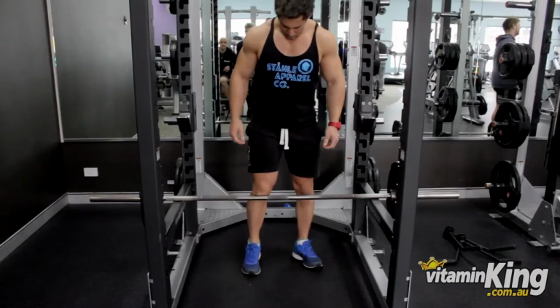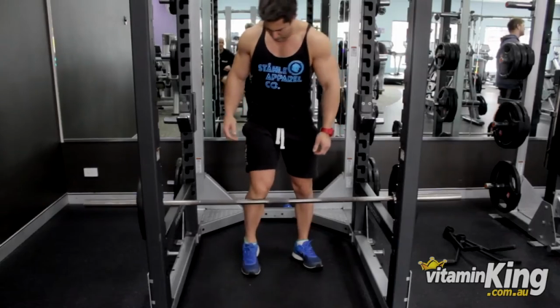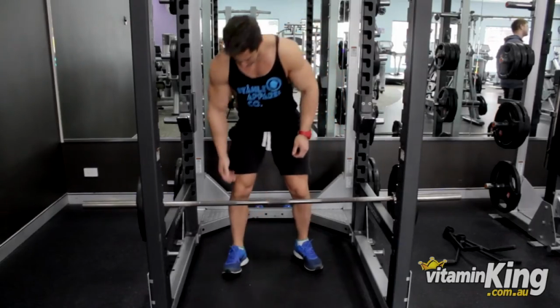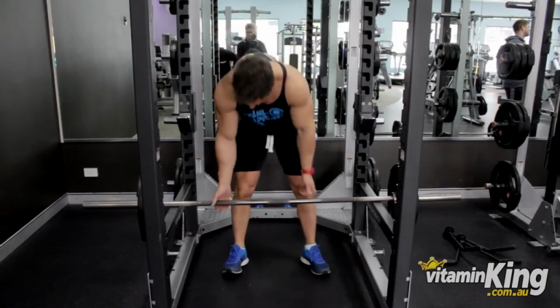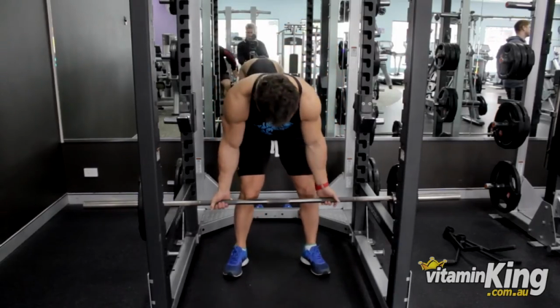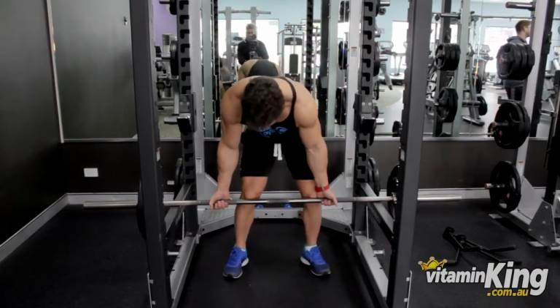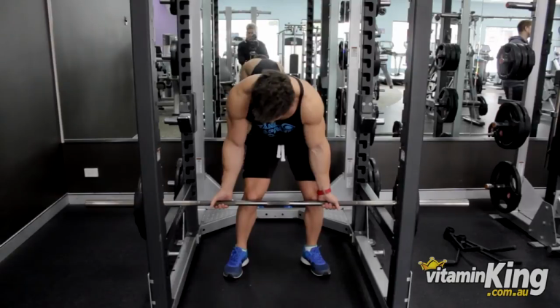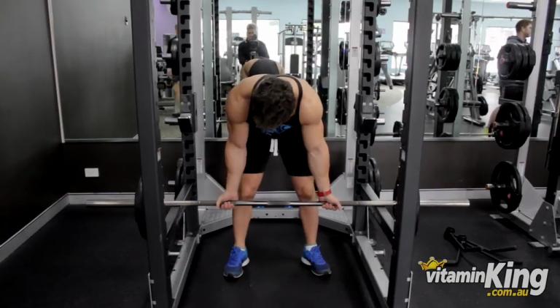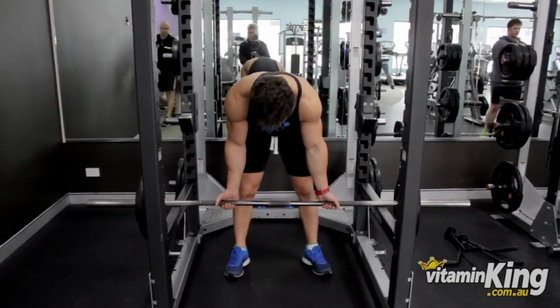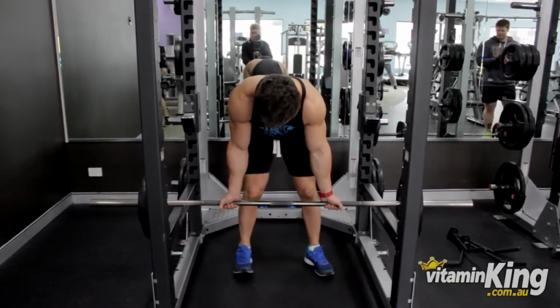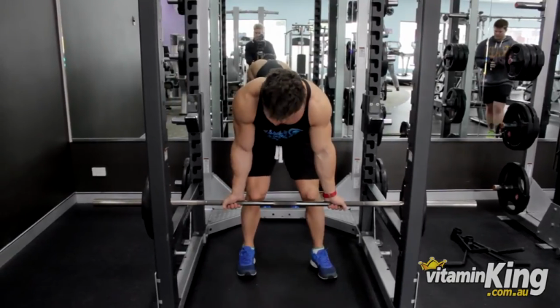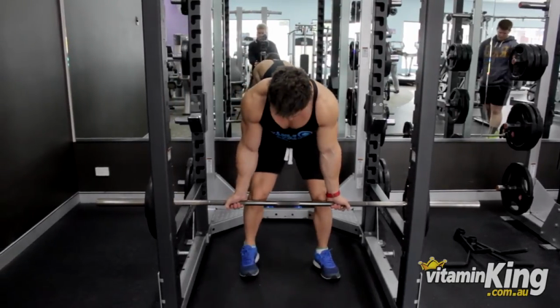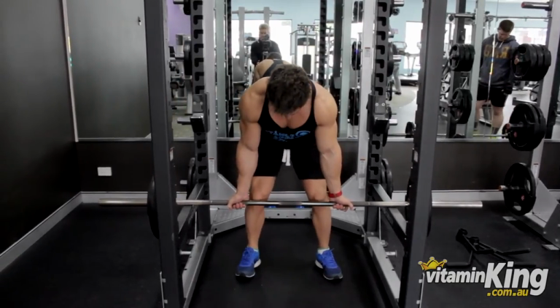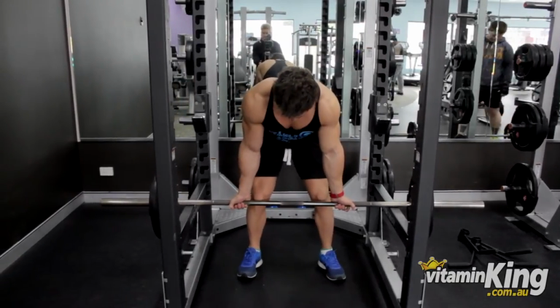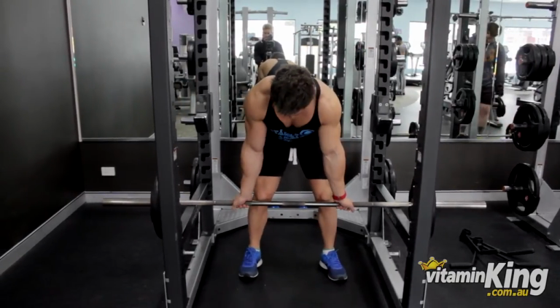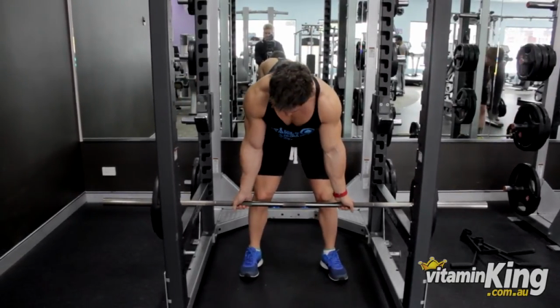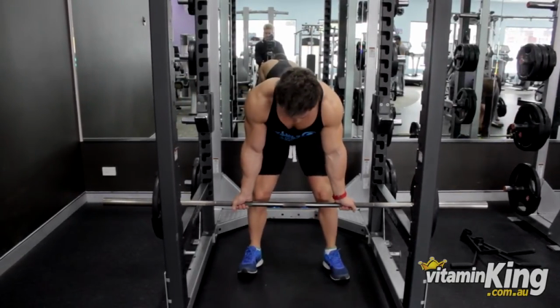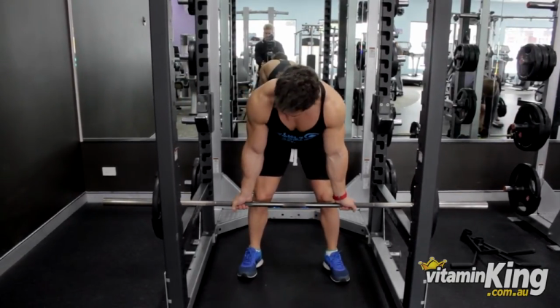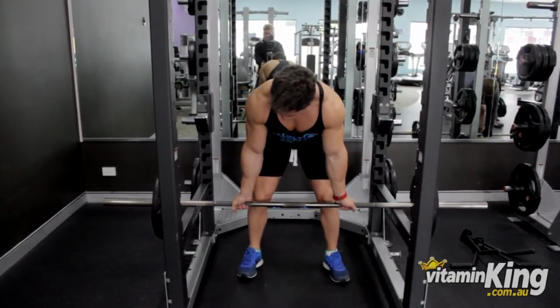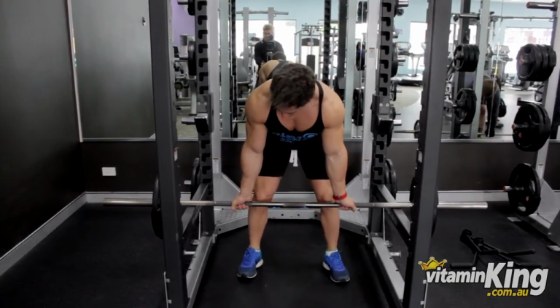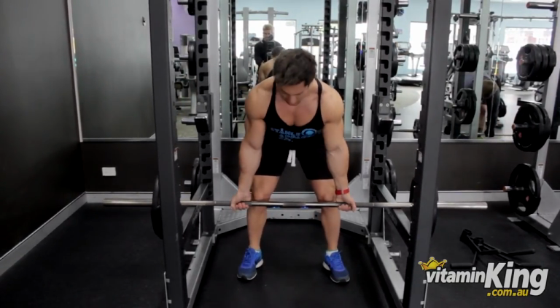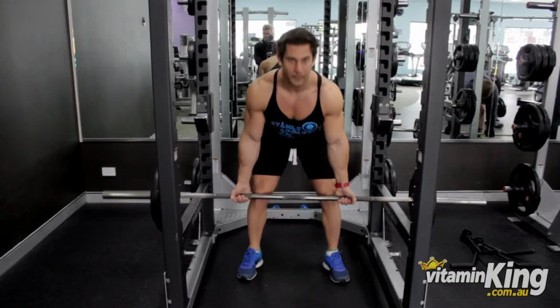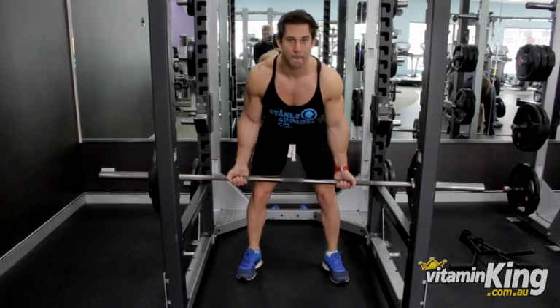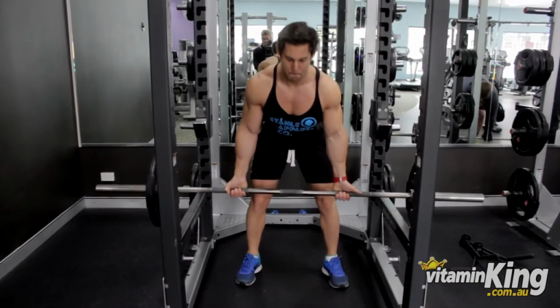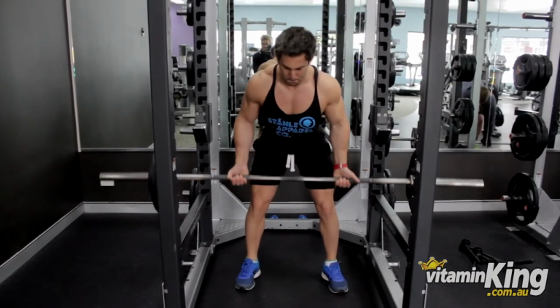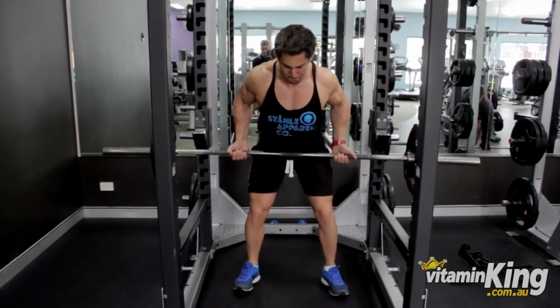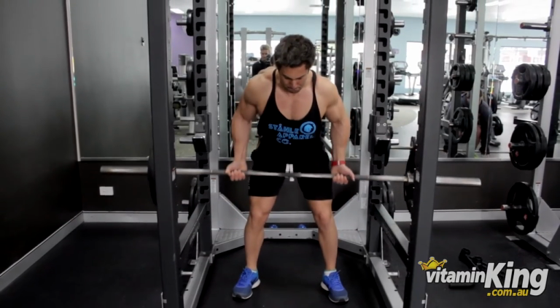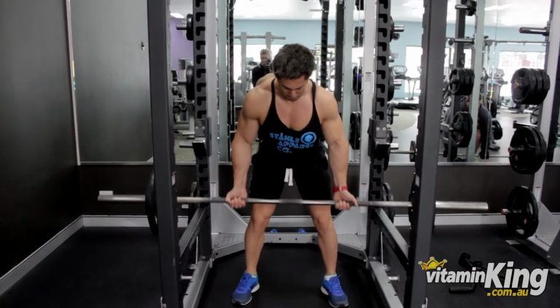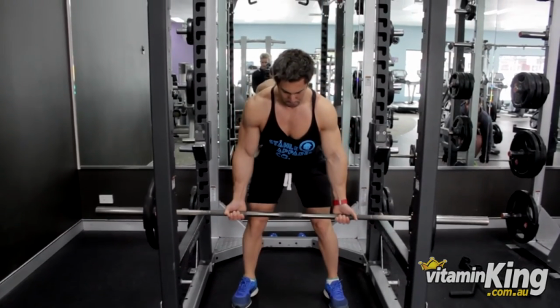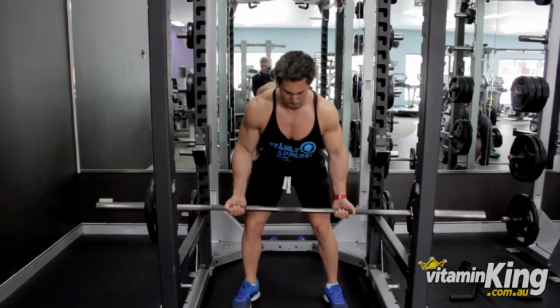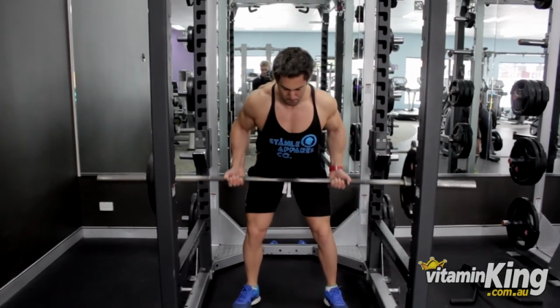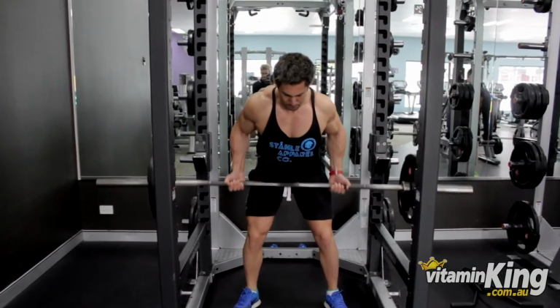Our last technique that we'll be using is antagonistic supersets. This allows you to train two opposing muscle groups in one session. We'll be doing bent over barbell rows and then supersetting it with push-ups.